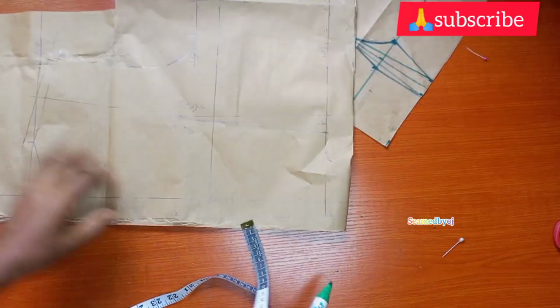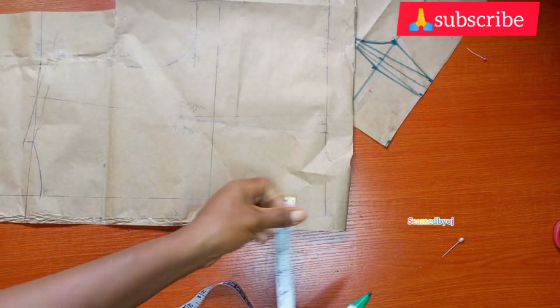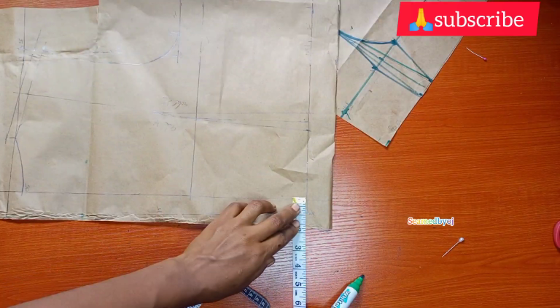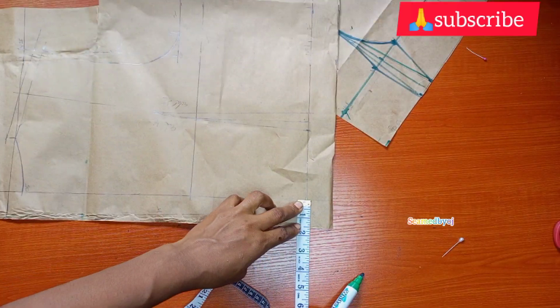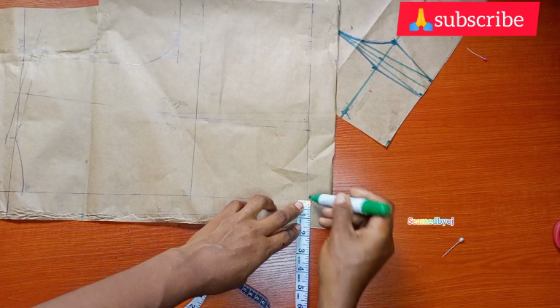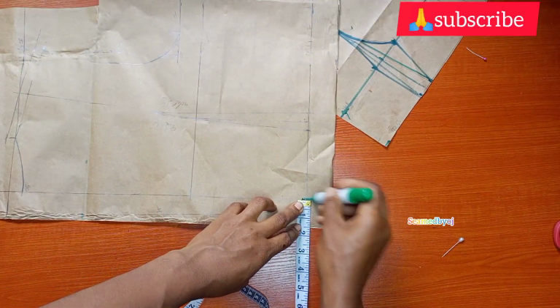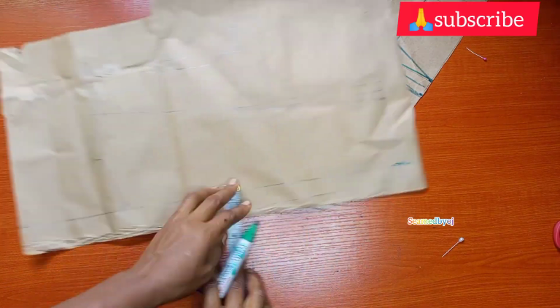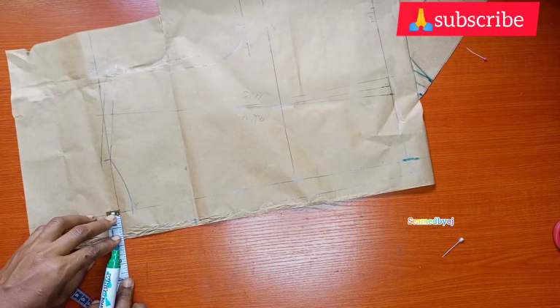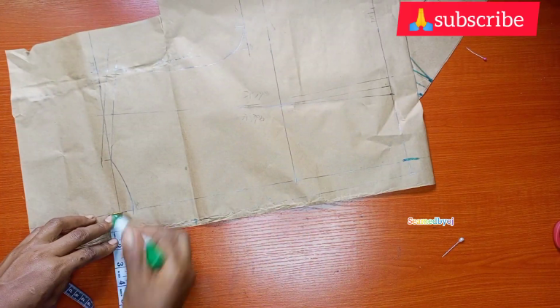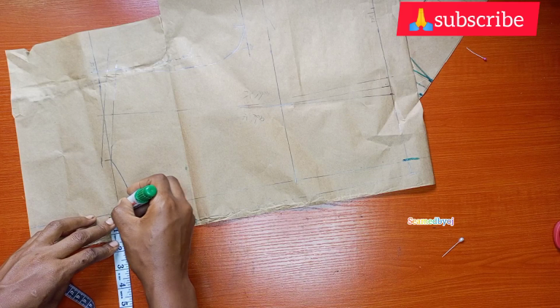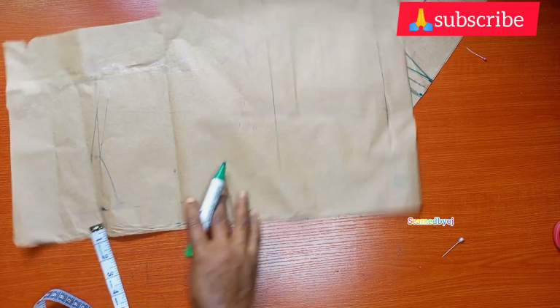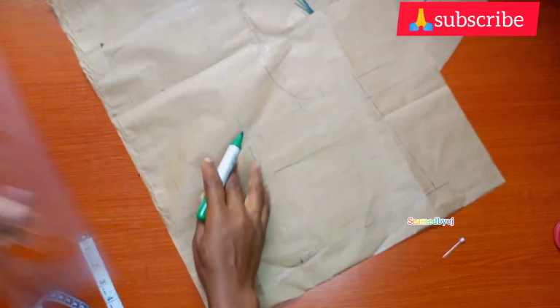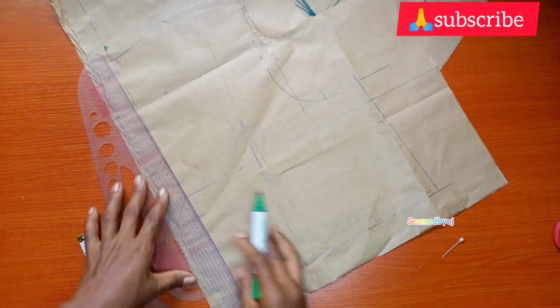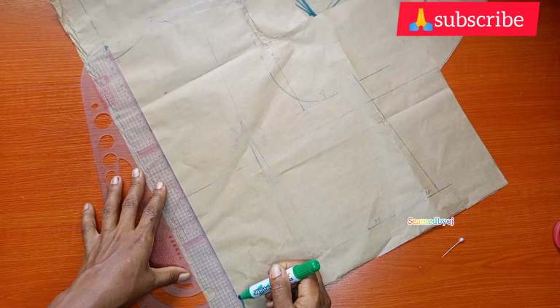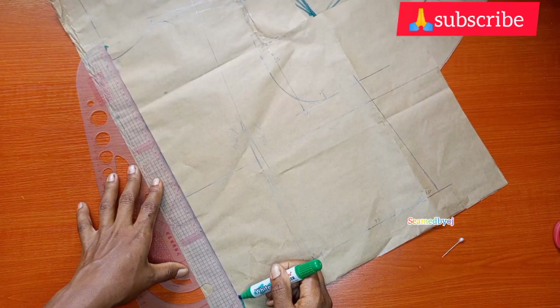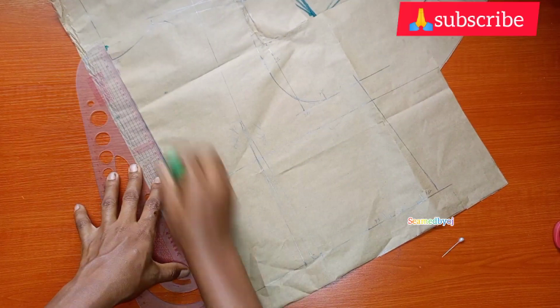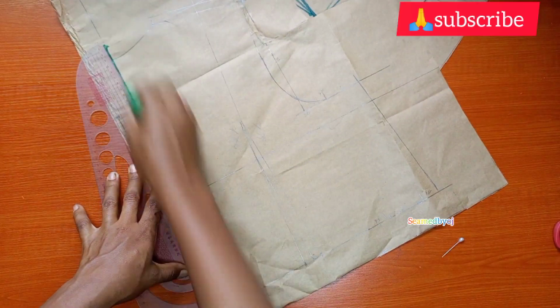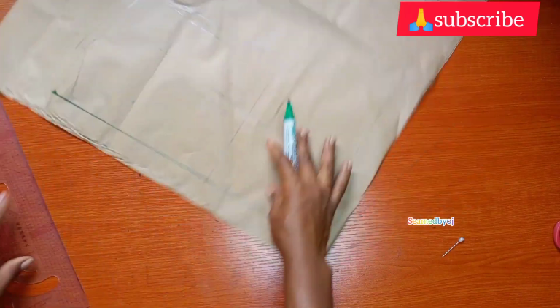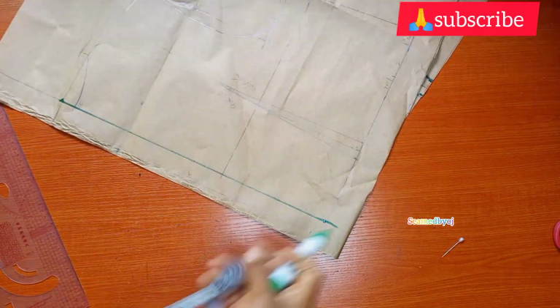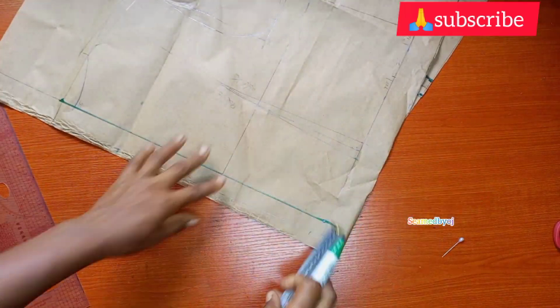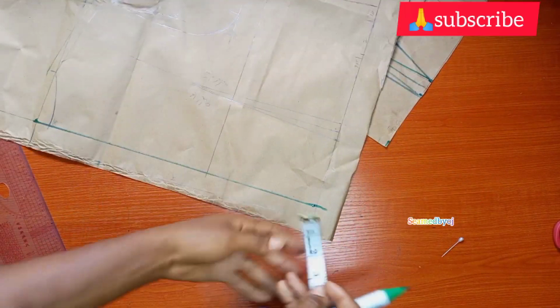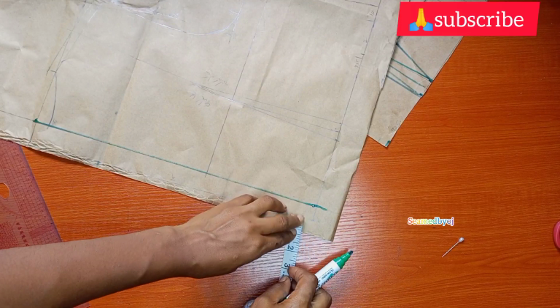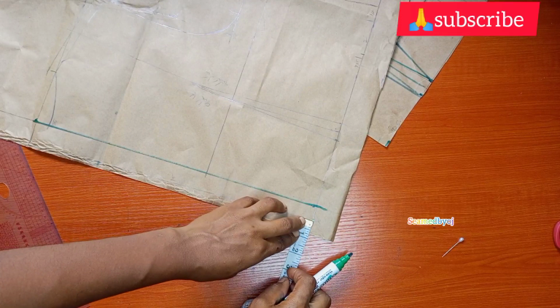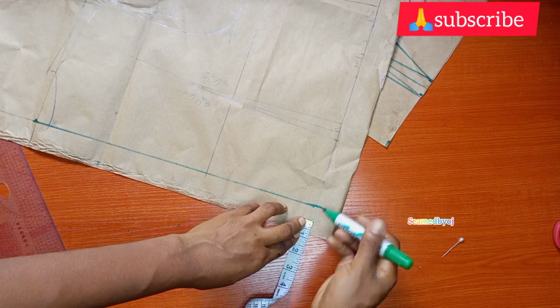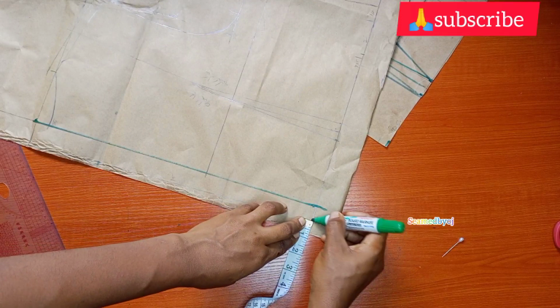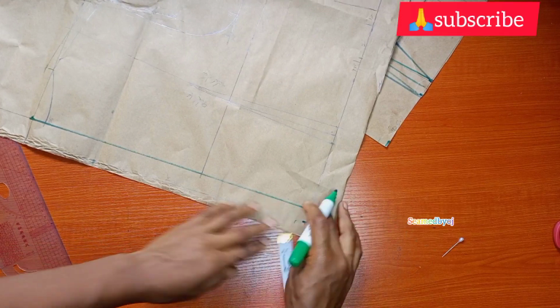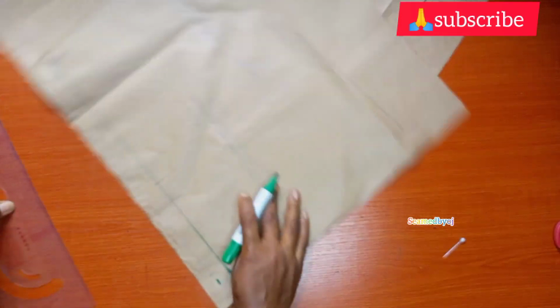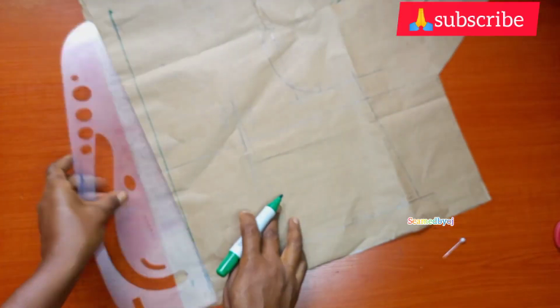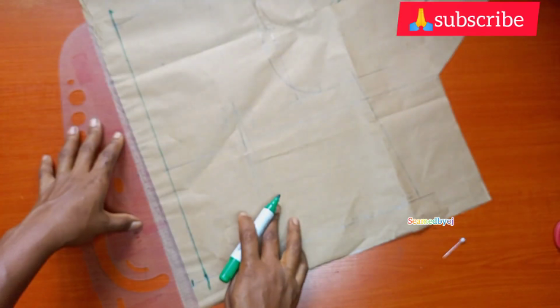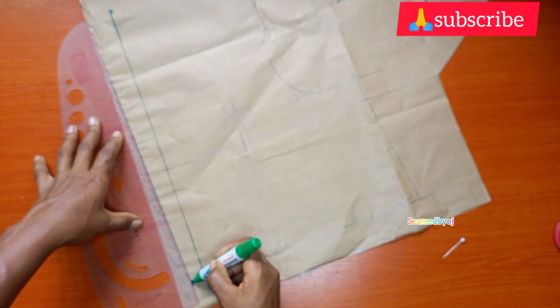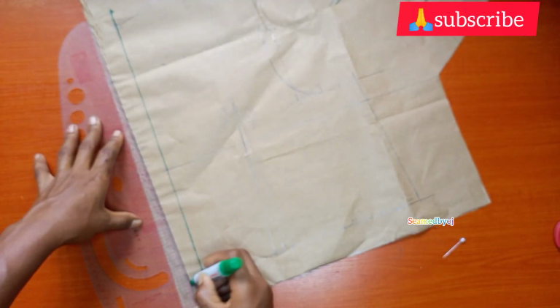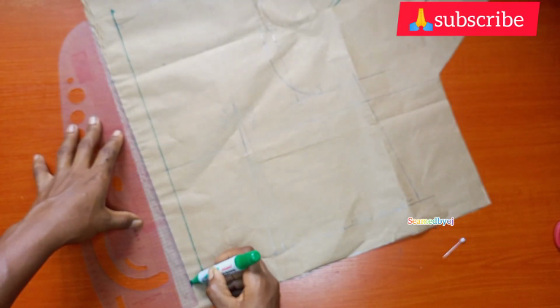This is the back panel now. I'm going to mark one and a half inches for my zip allowance and connect it straight up. Then I'm going to do my back shaping — I'm going to remove one inch, connect it straight up.